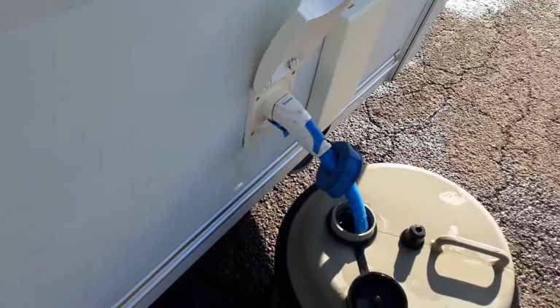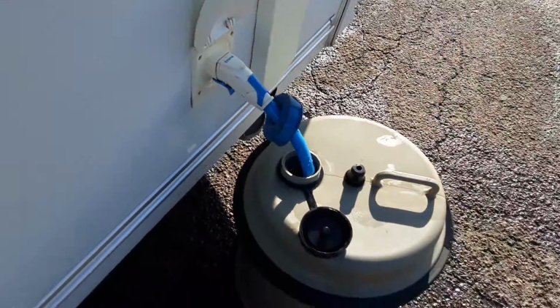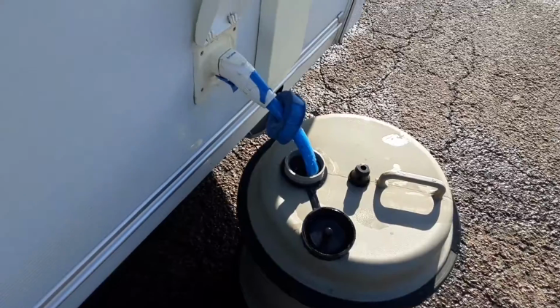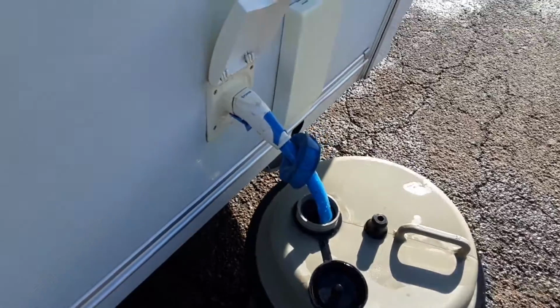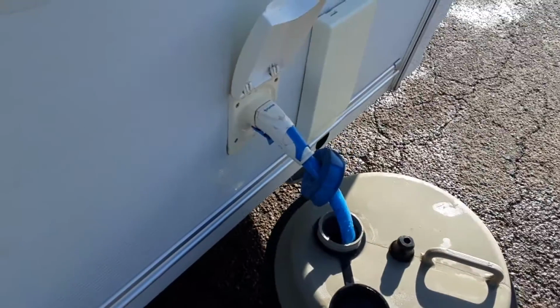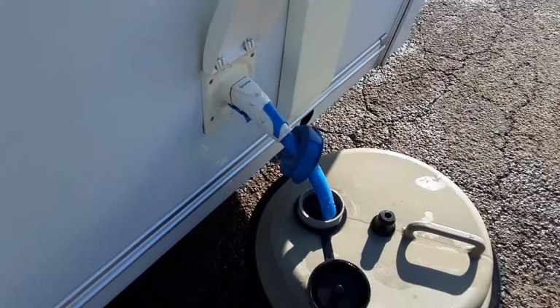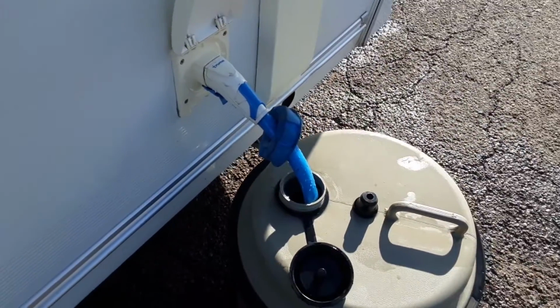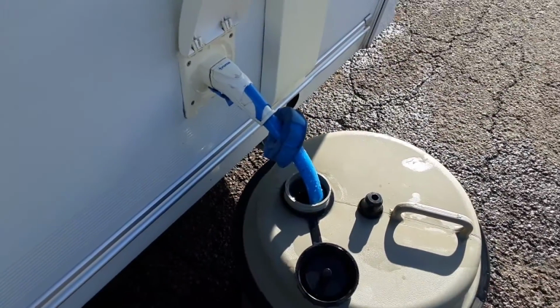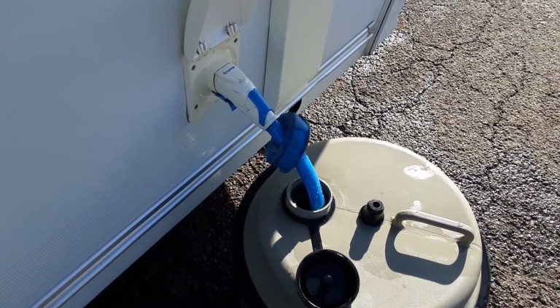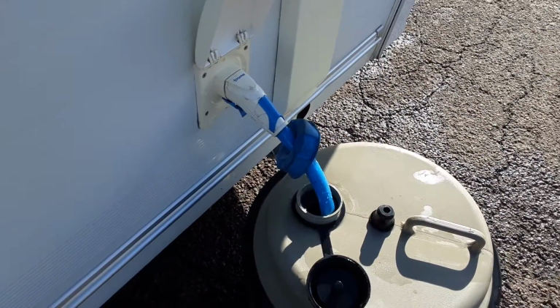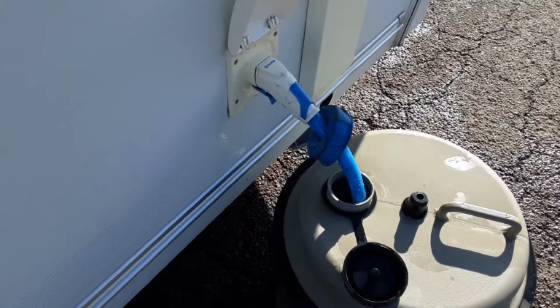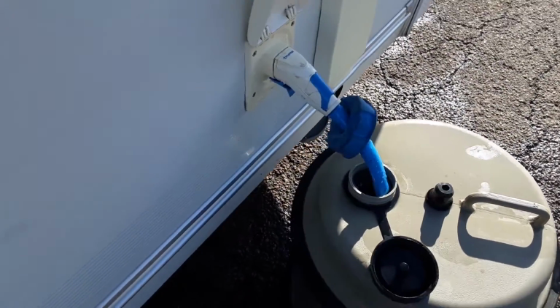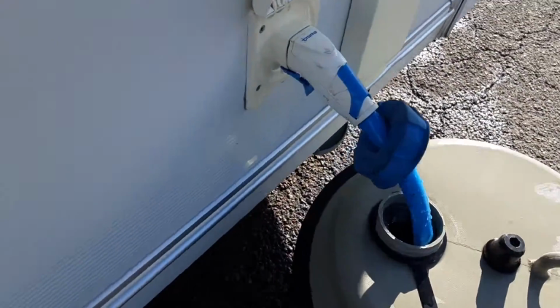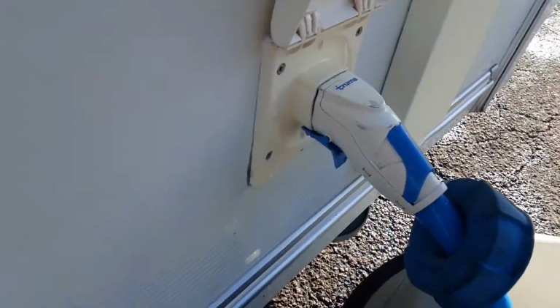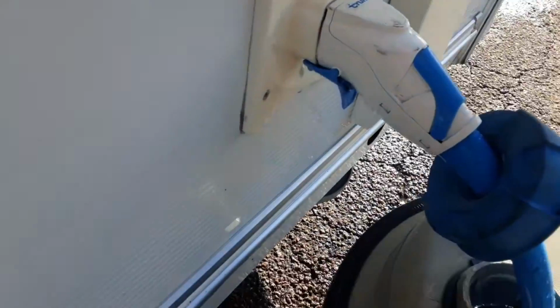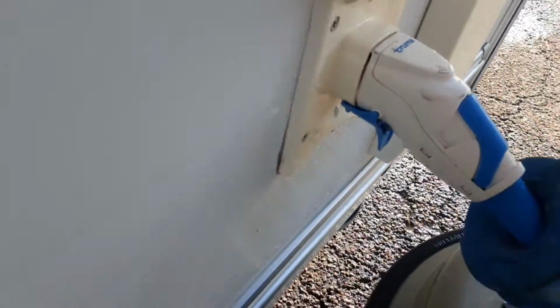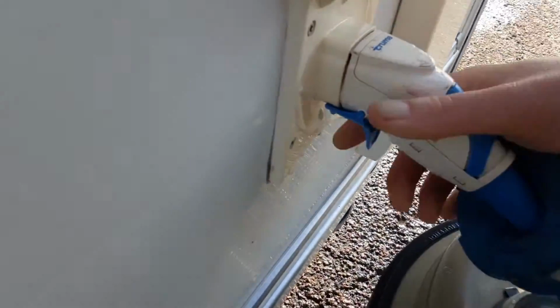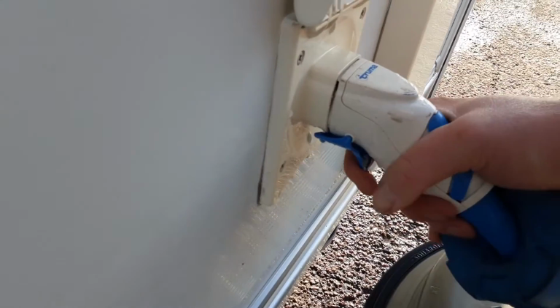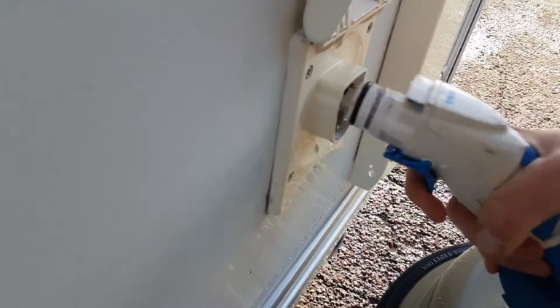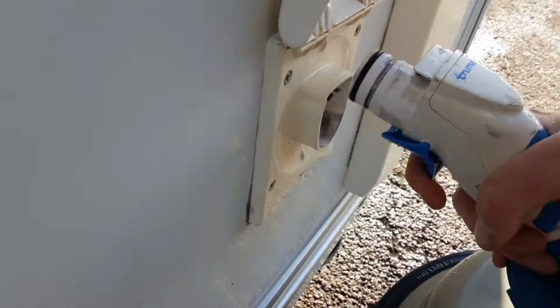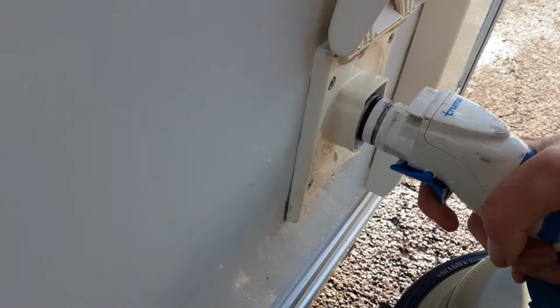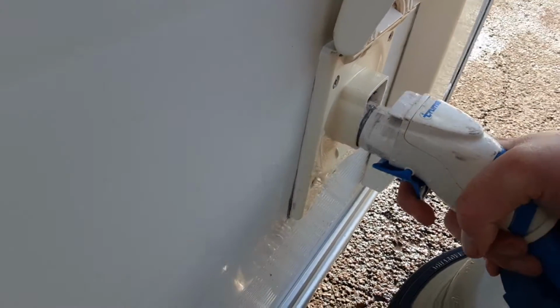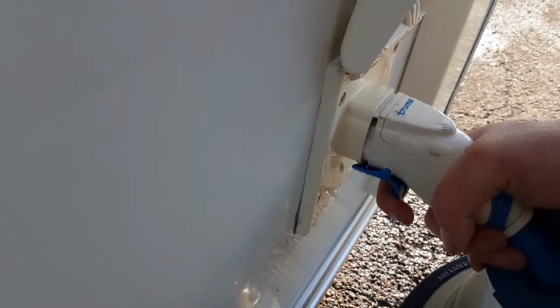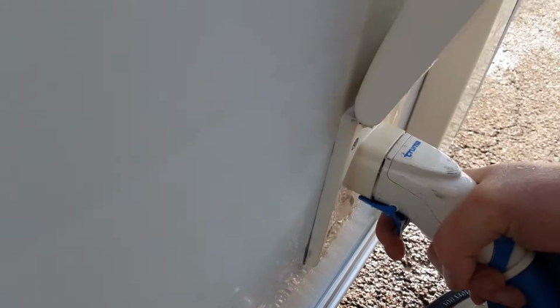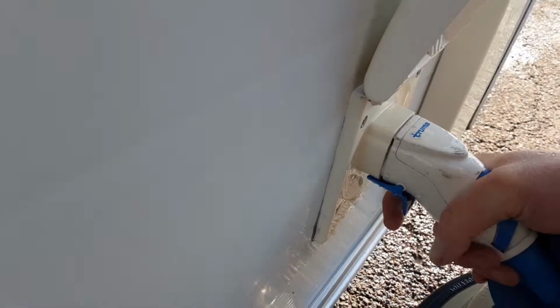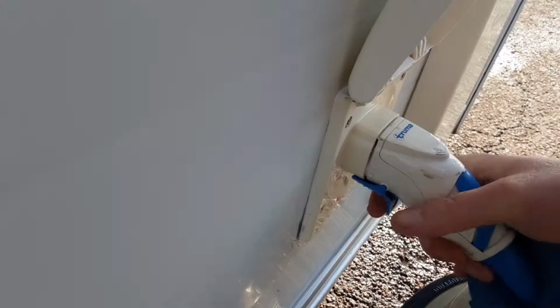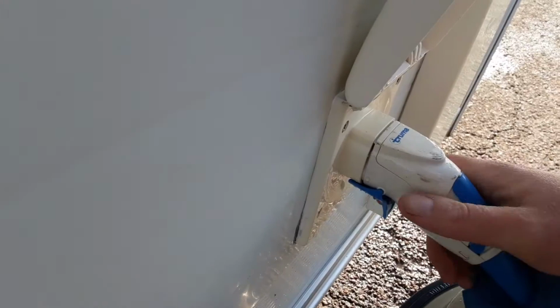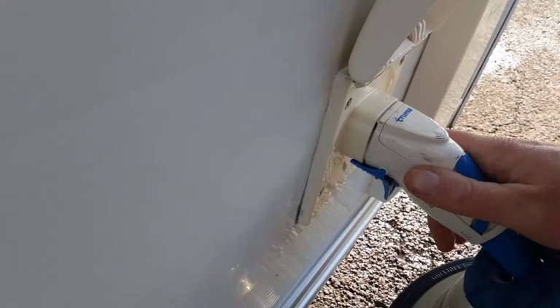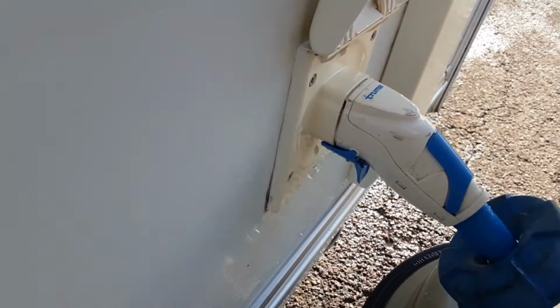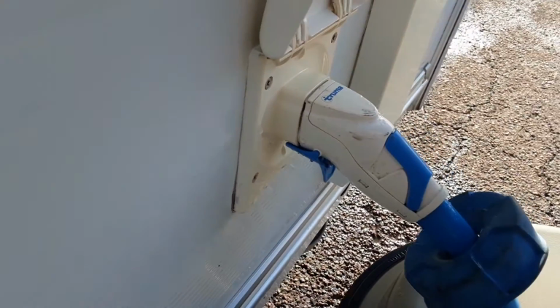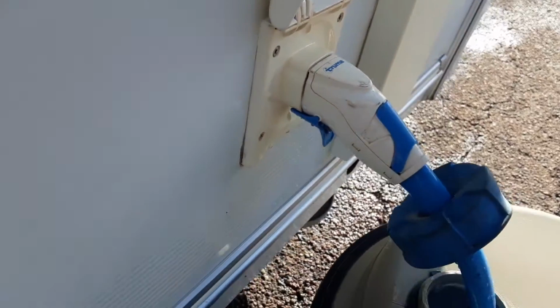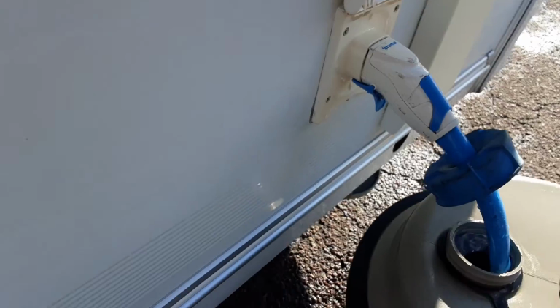You've then got your water pump connection that drops down inside the aquaroll, as you can see. To fit it into the side of the van, you pull back the blue trigger and release. Or to push it into the side of the van, pull the trigger back and push into the side of the caravan.